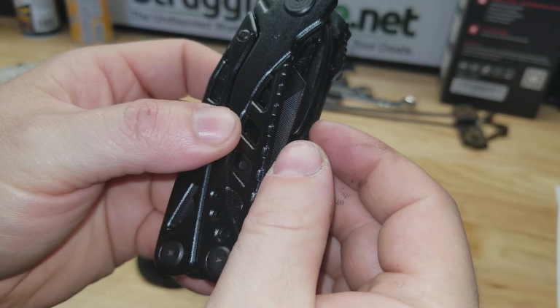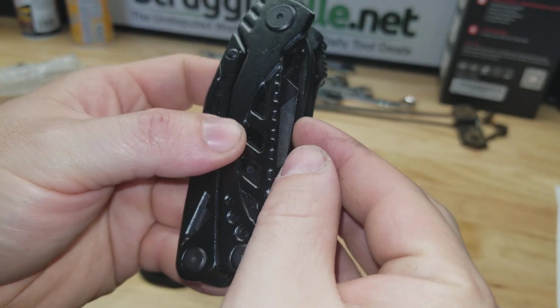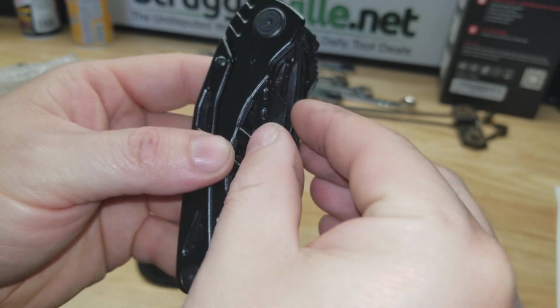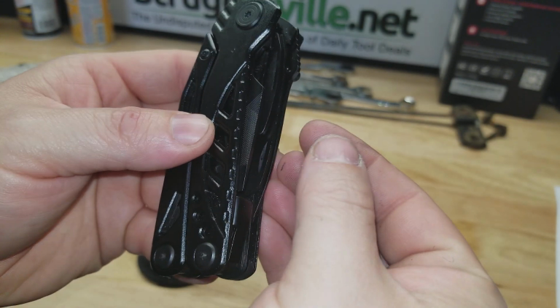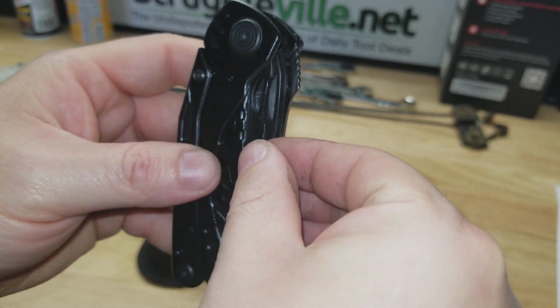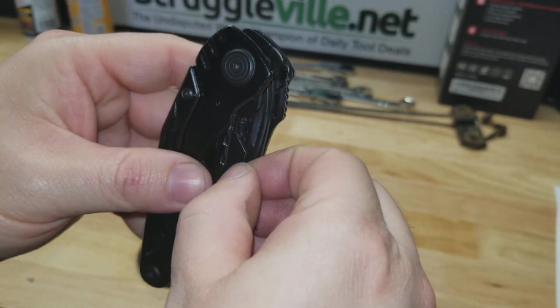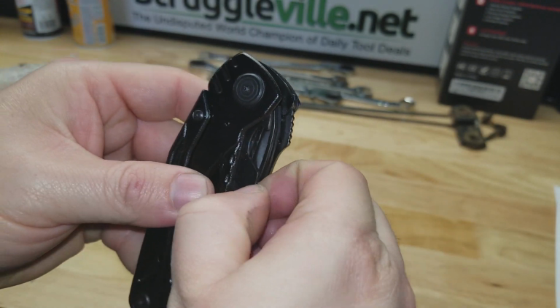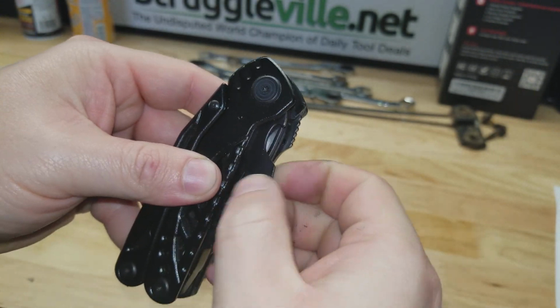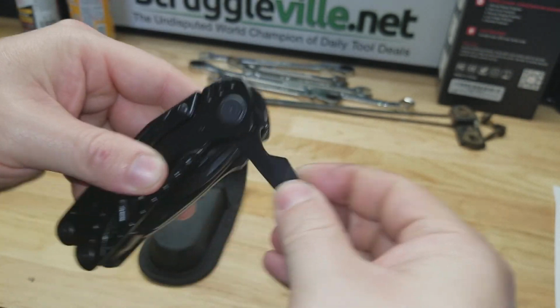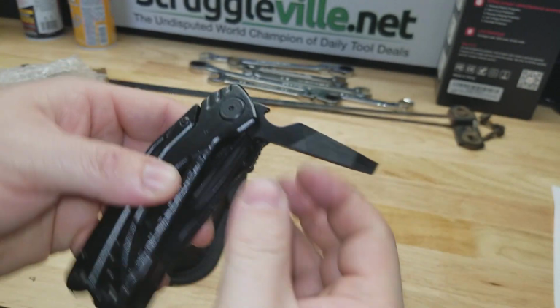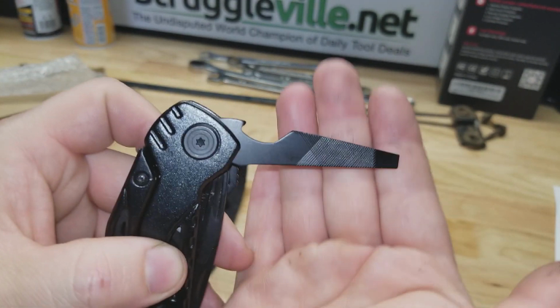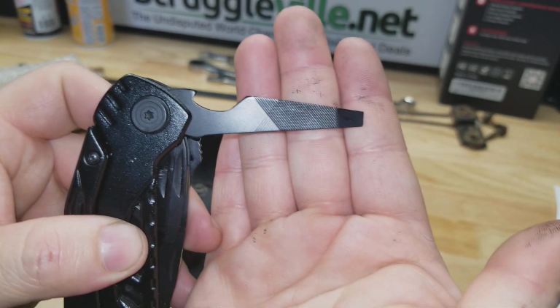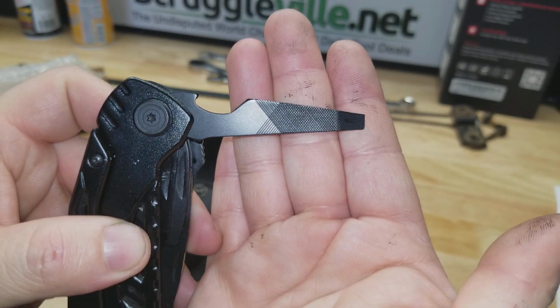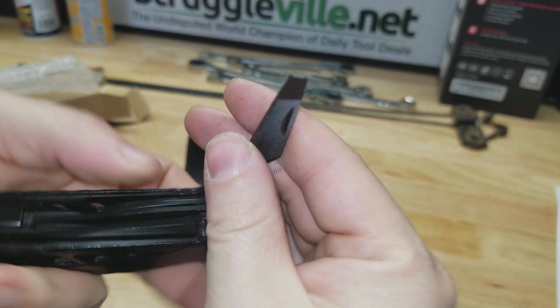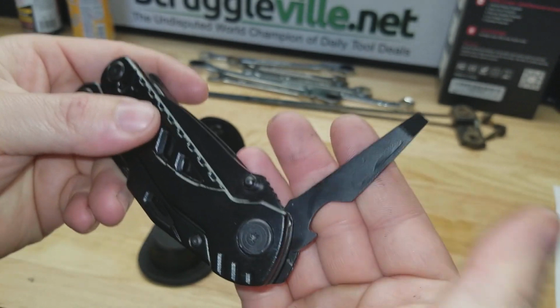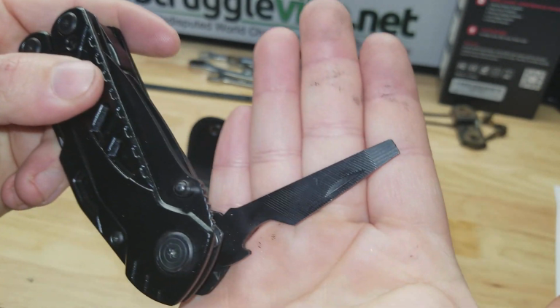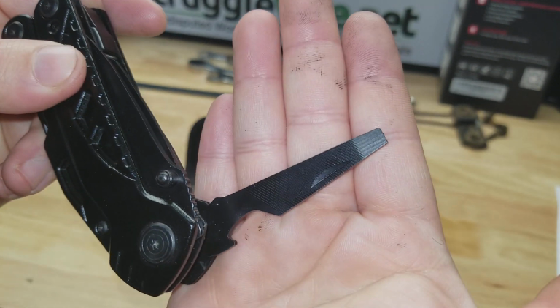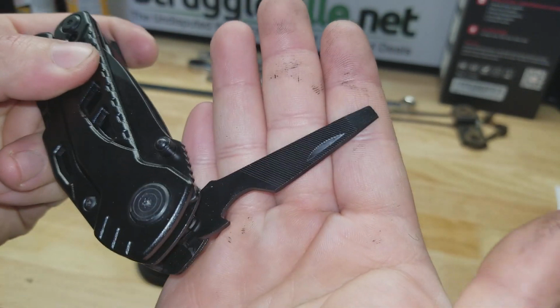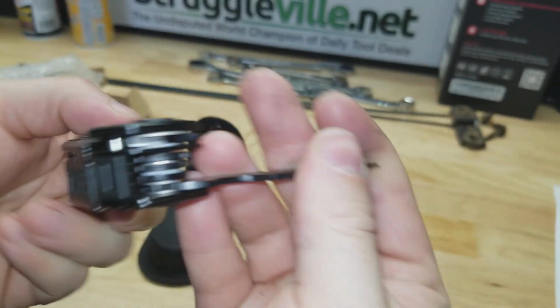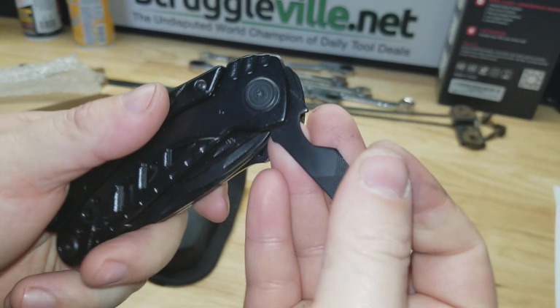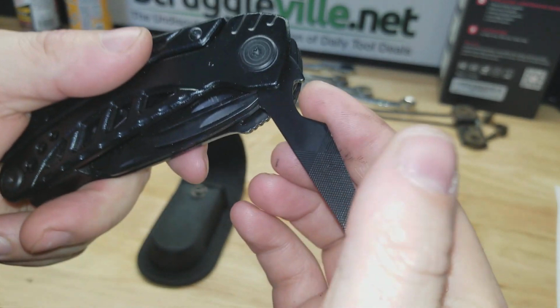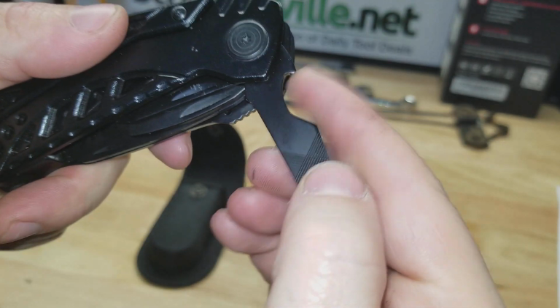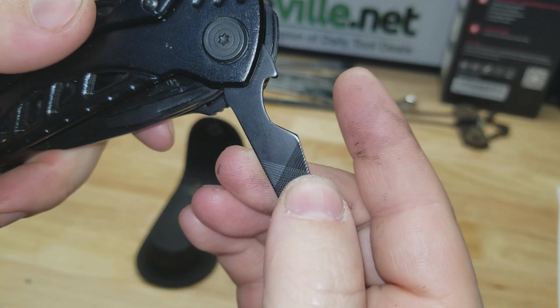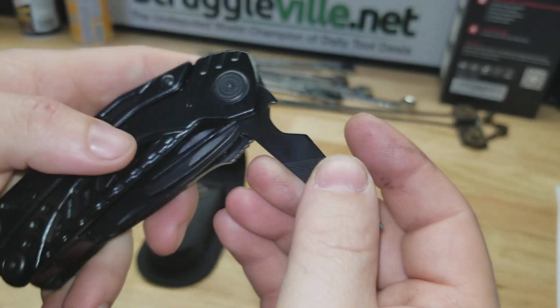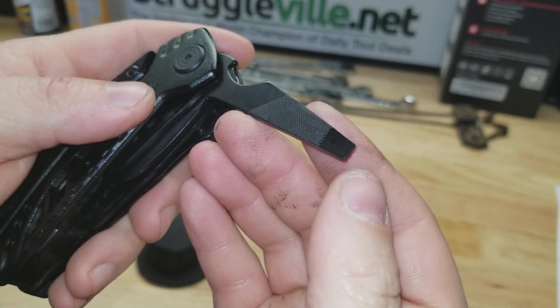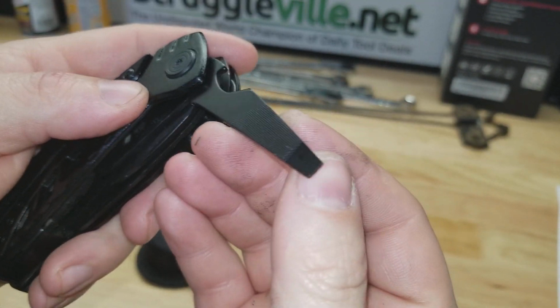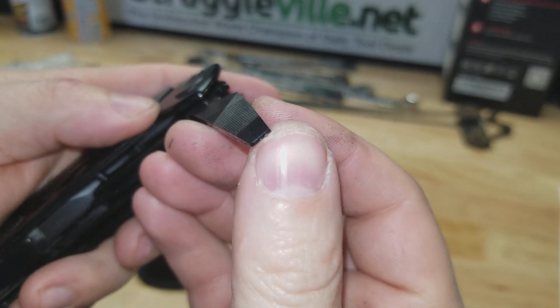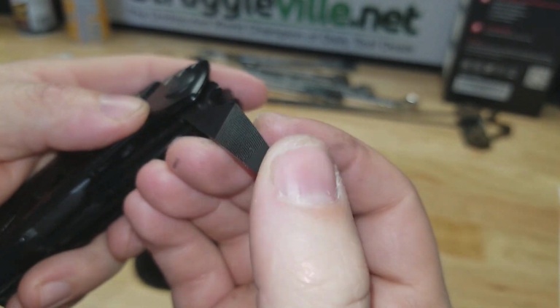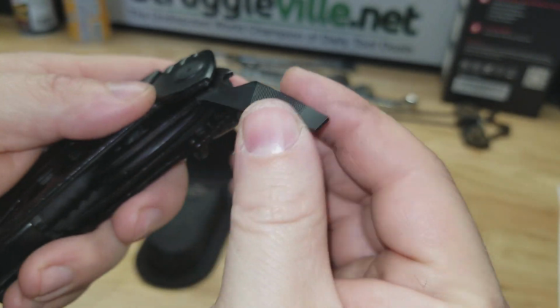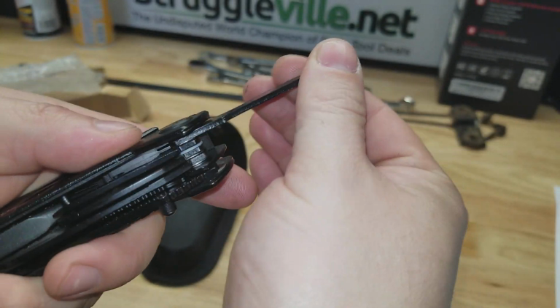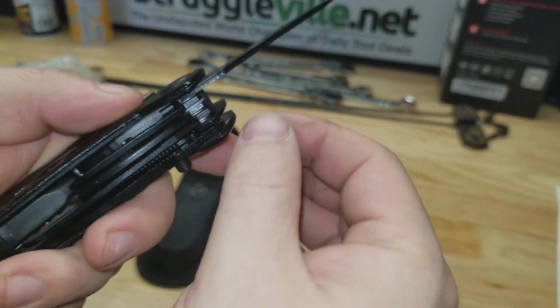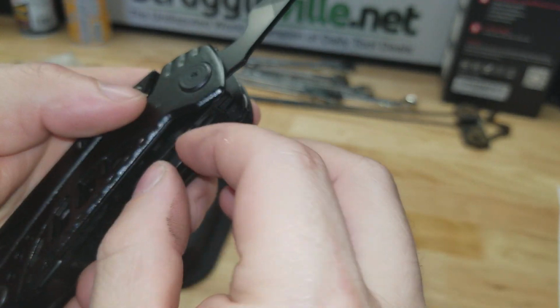Let's see the items we can pull out of this thing. We have a file on both sides, kind of looks like a bottle opener a little bit on the bottom, and I'm sure that can be used as a screwdriver on the end.